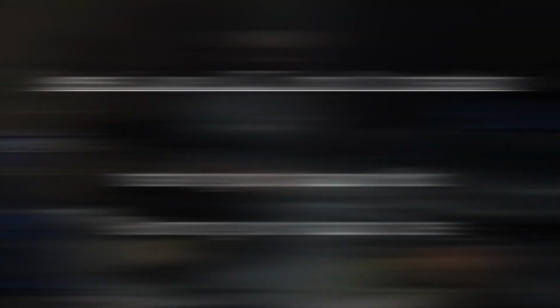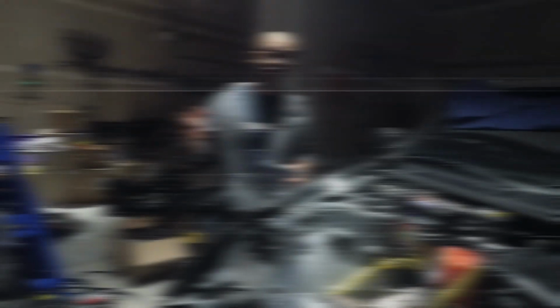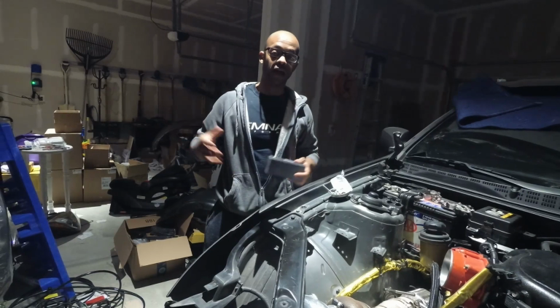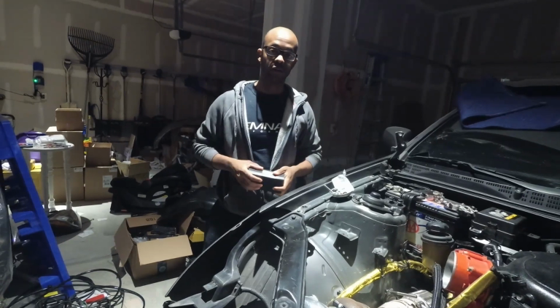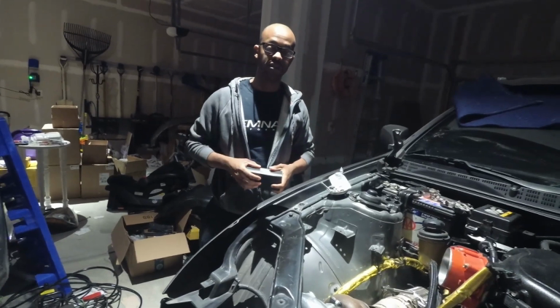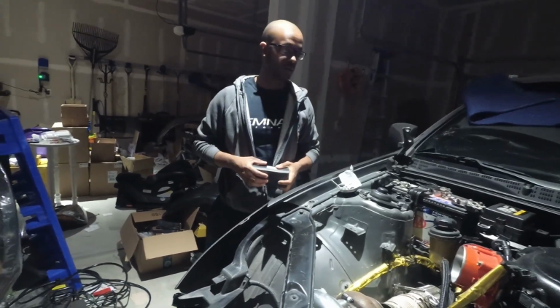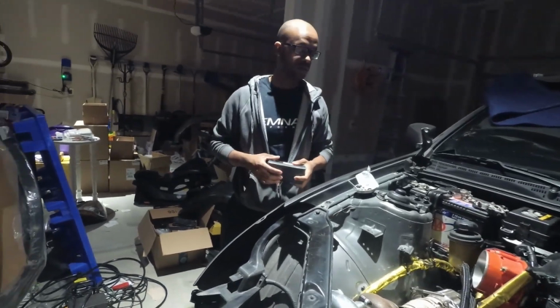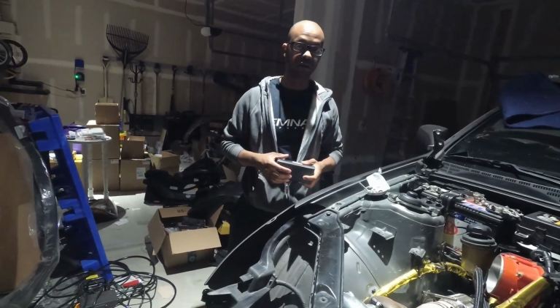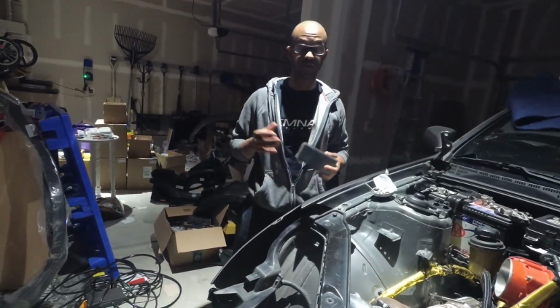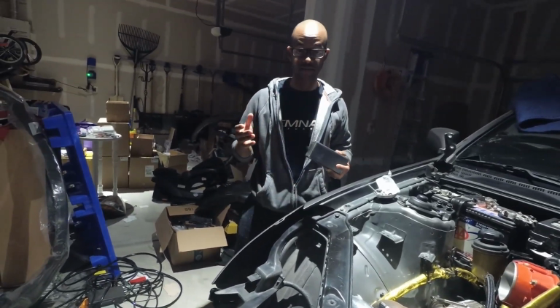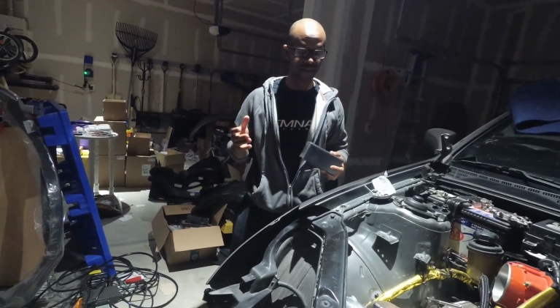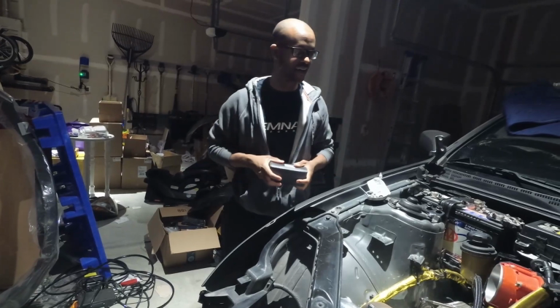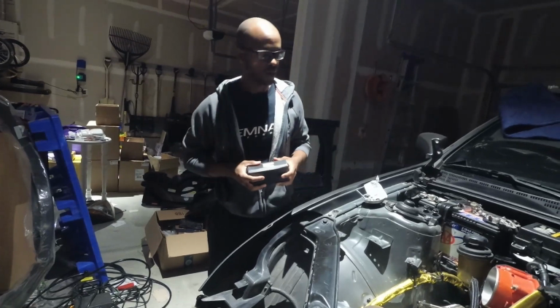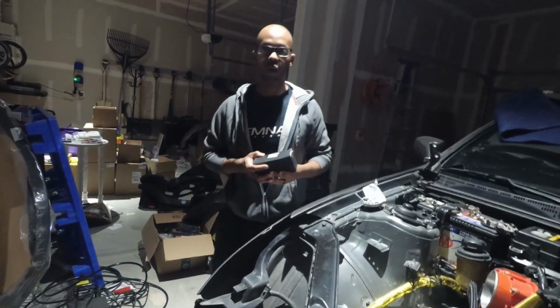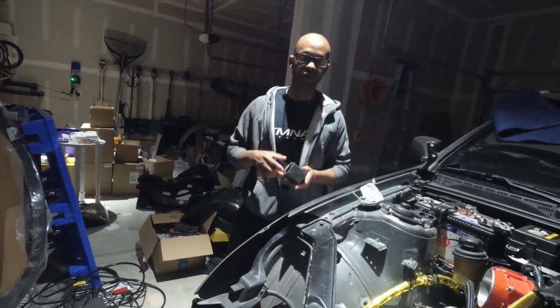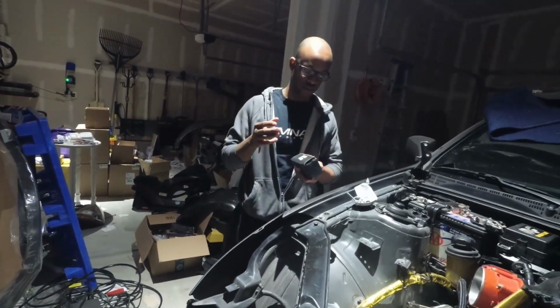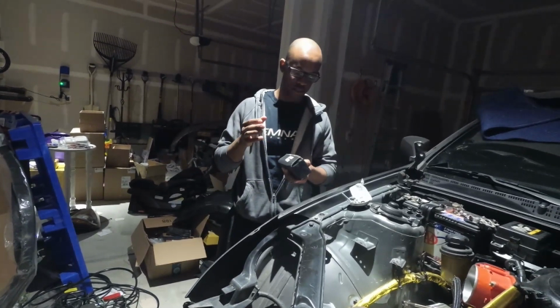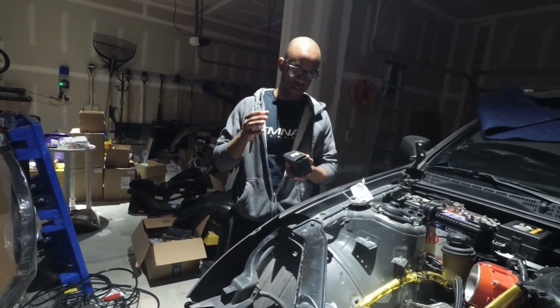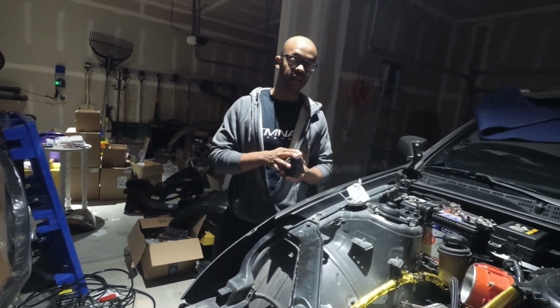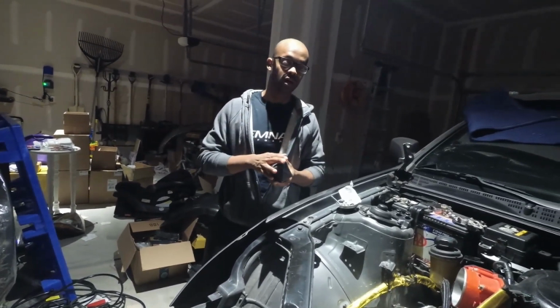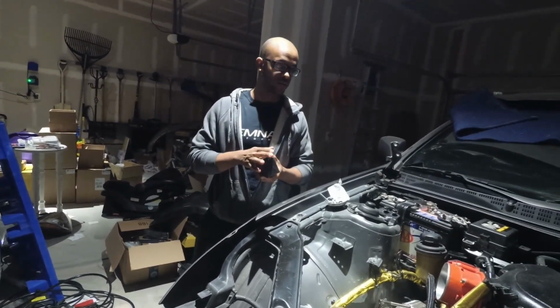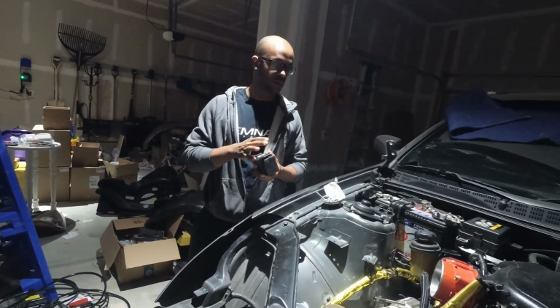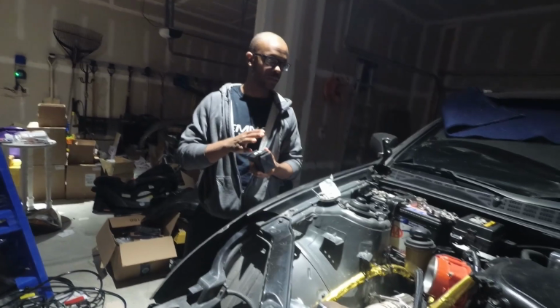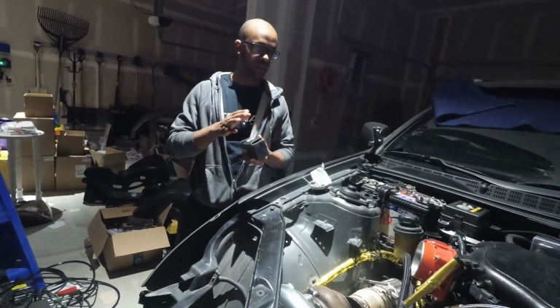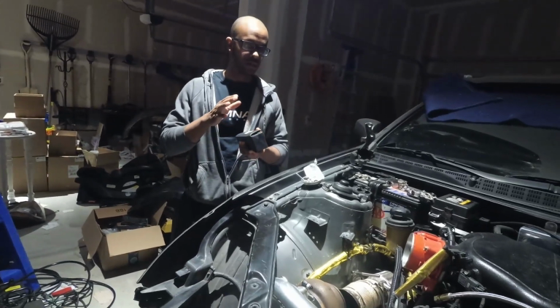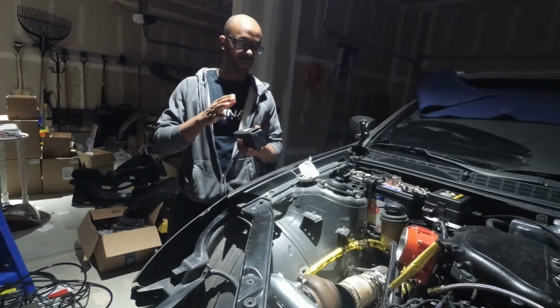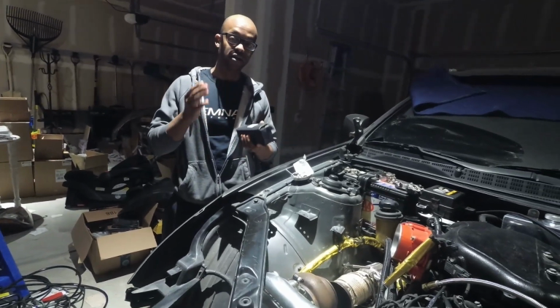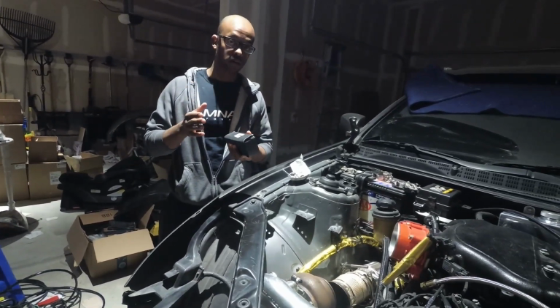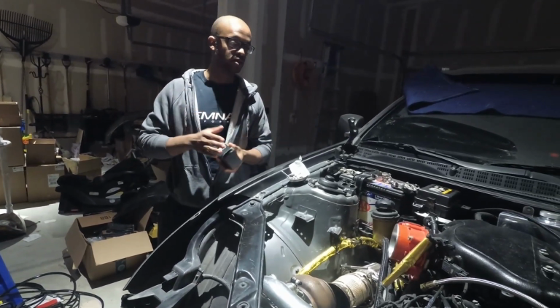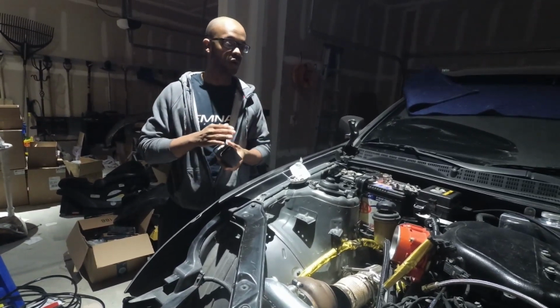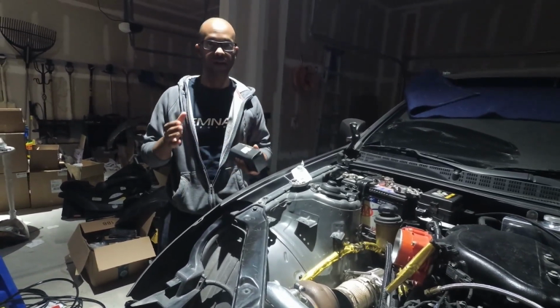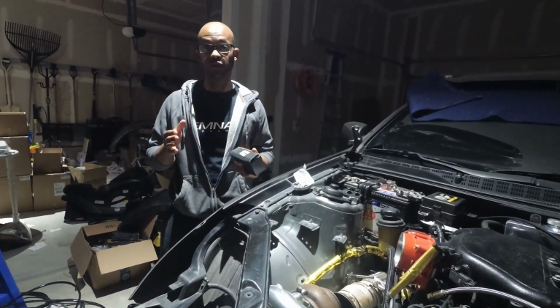Hey everybody, Alec at Brennan Performance. Welcome to one of our last videos. We're going to go over the installation of your vacuum block and doing all your vacuum line routing.